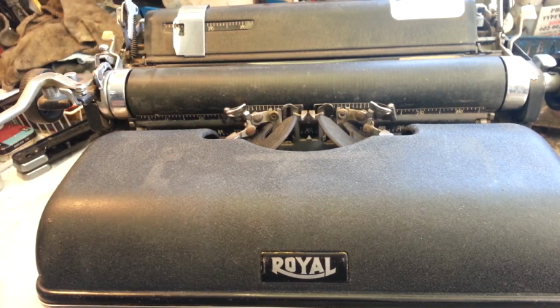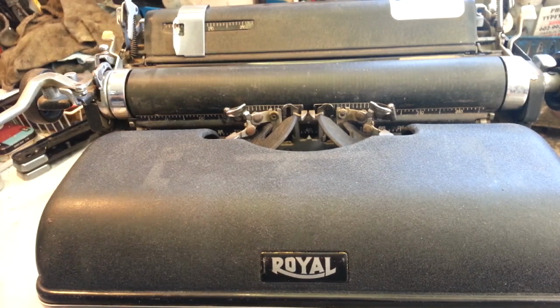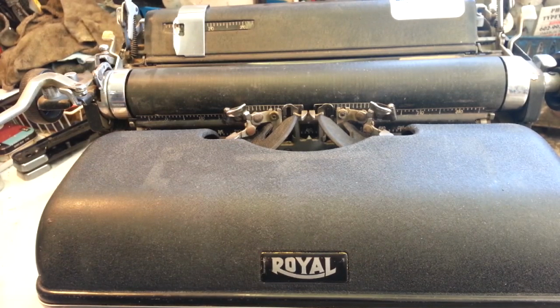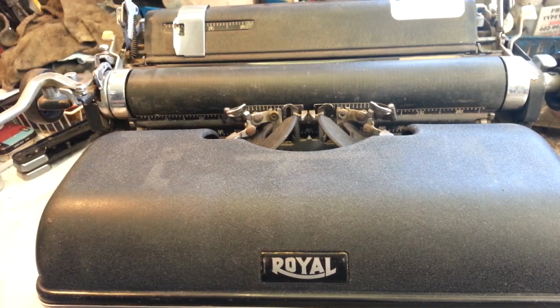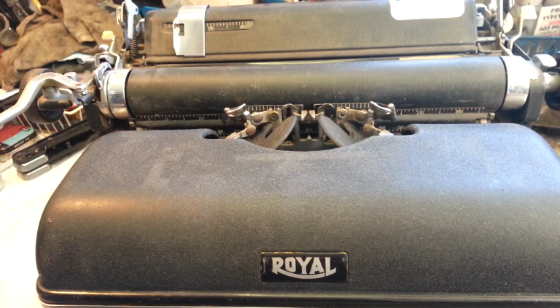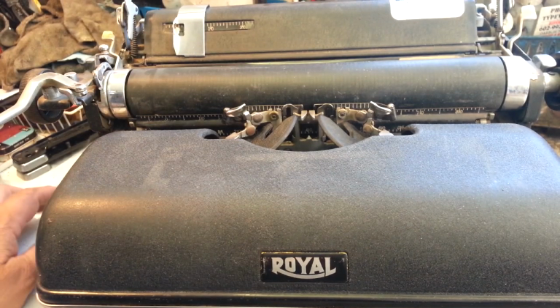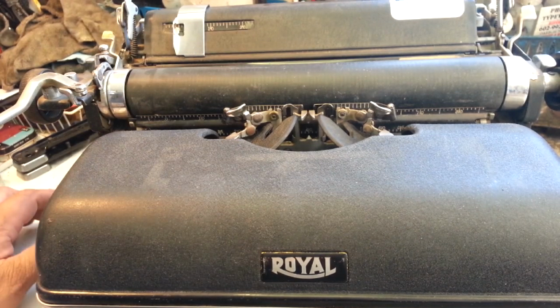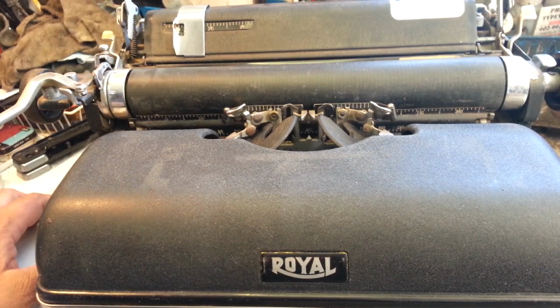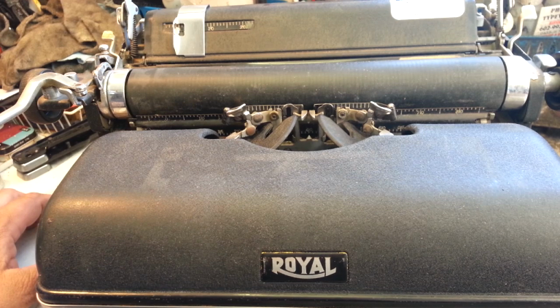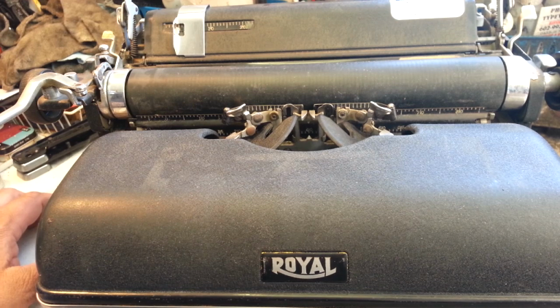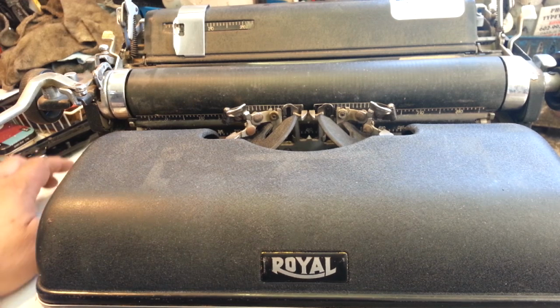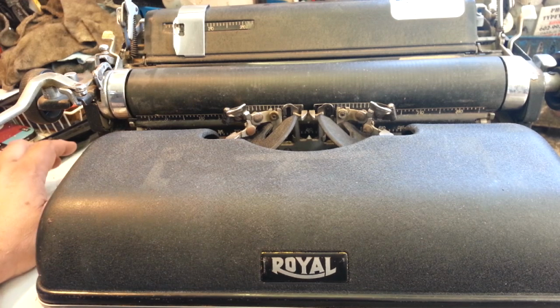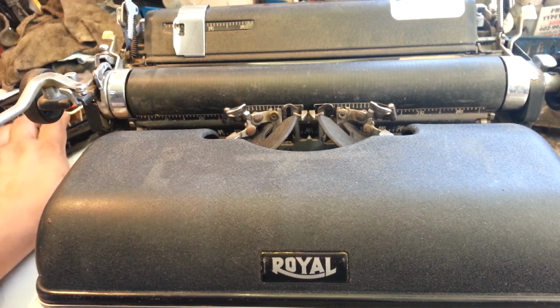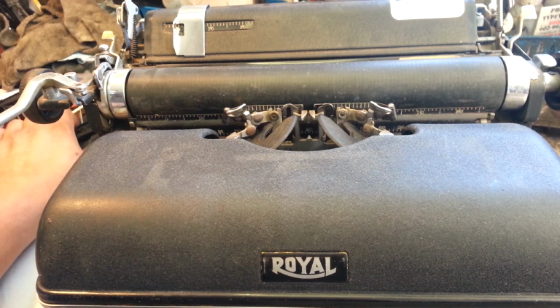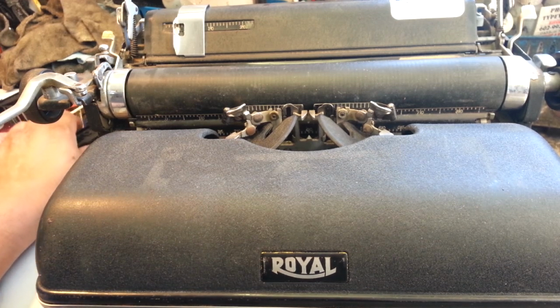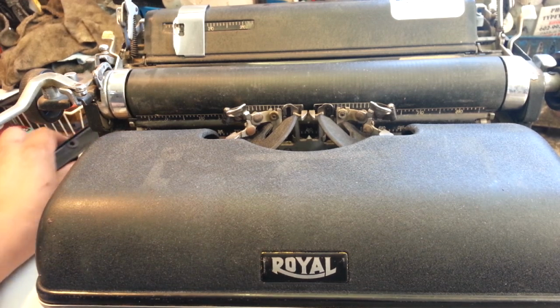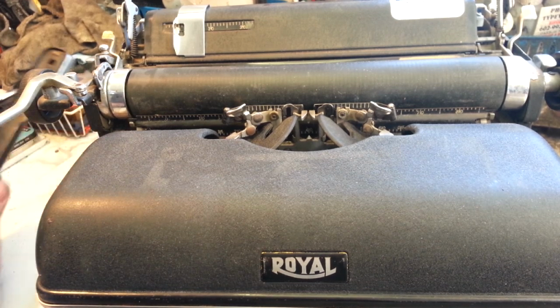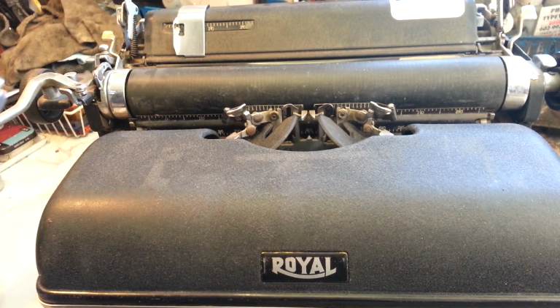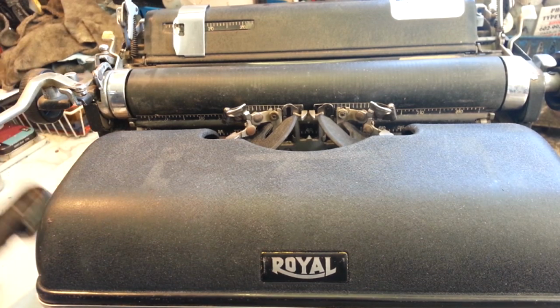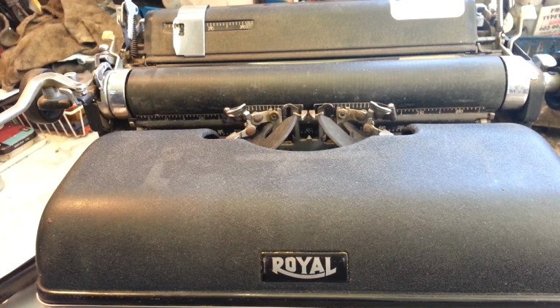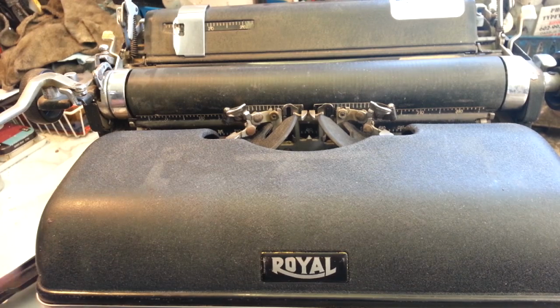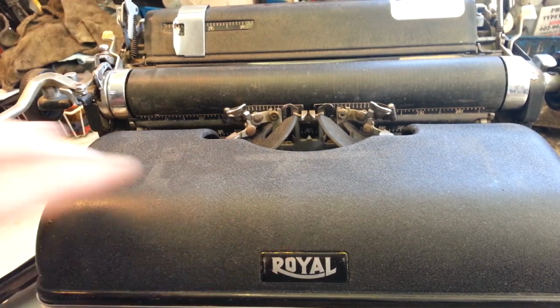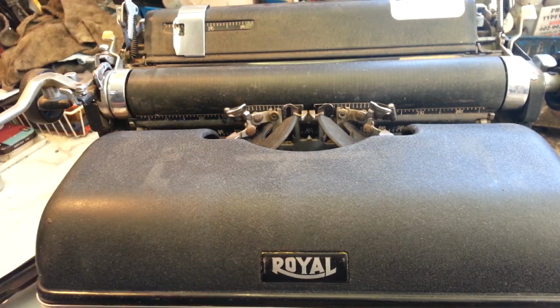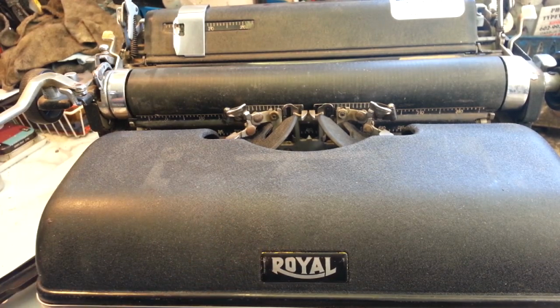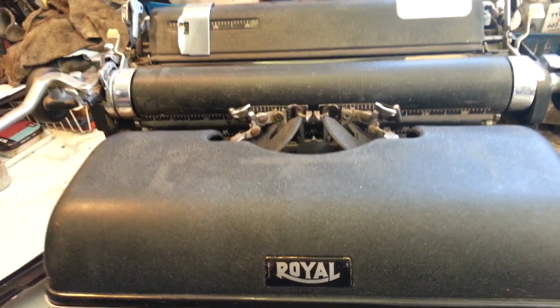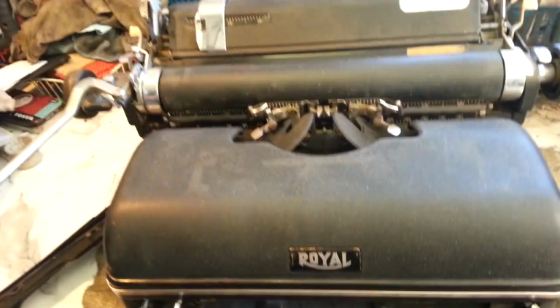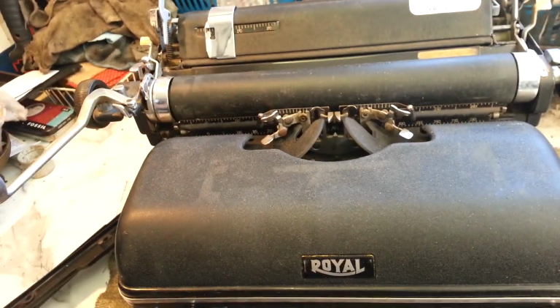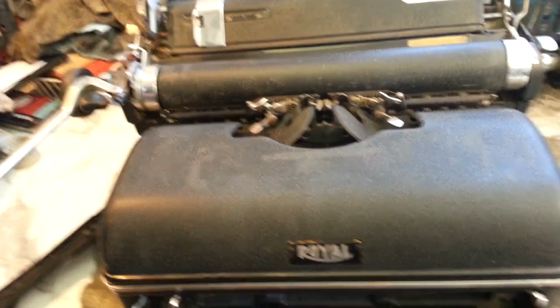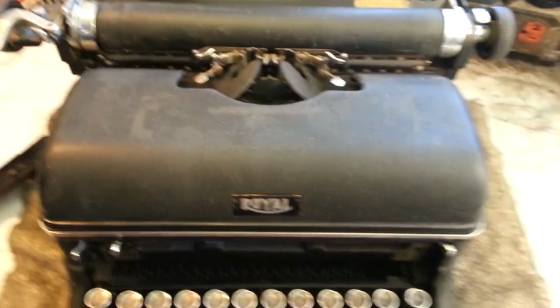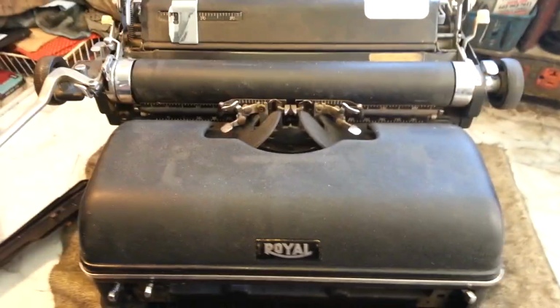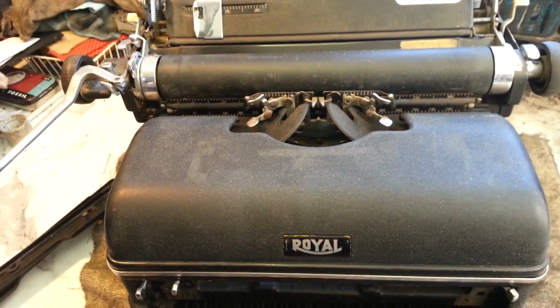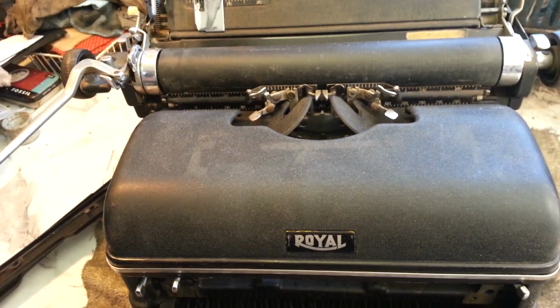Dwayne here, PhoenixTypewriter.com. Got the Royal KMM here on the bench. Gonna remove the platen on this video. This machine is getting the workover so I need to remove the platen just to get access to the carriage here a little bit.